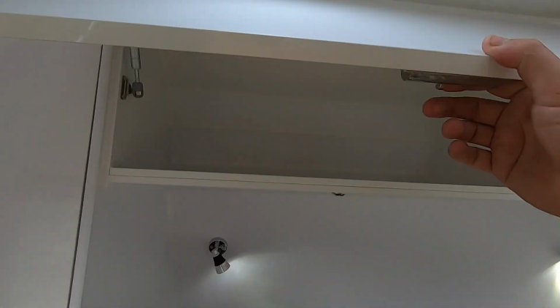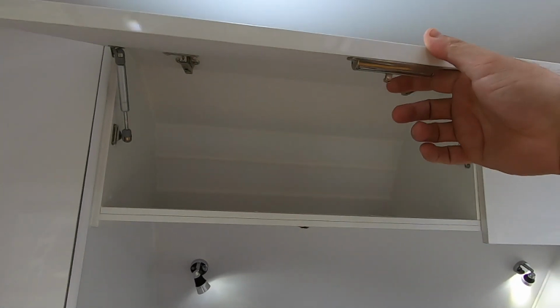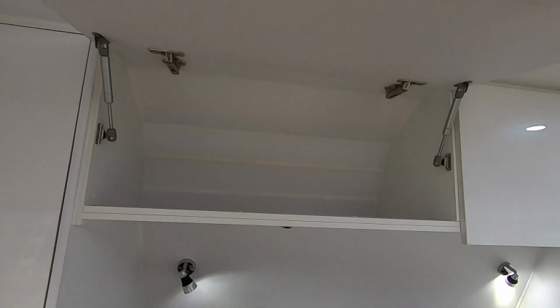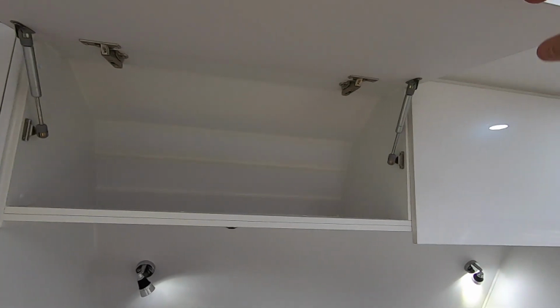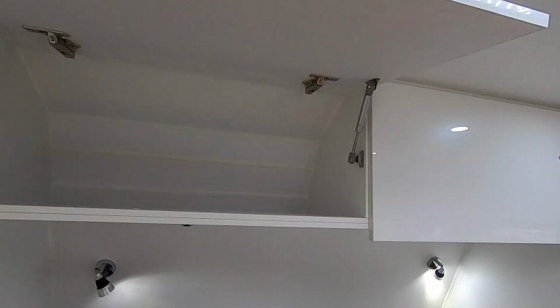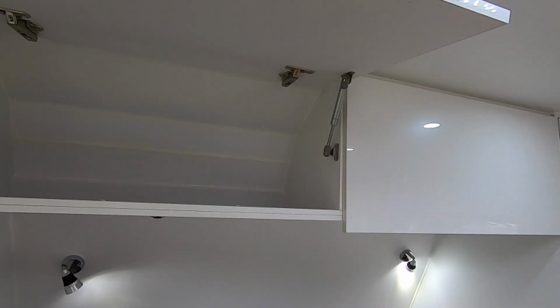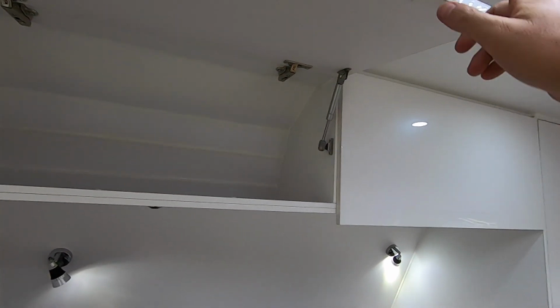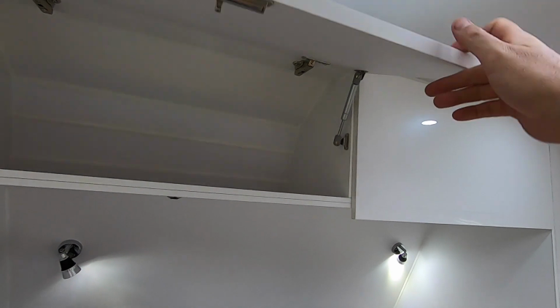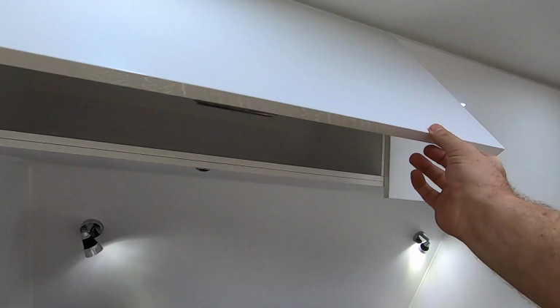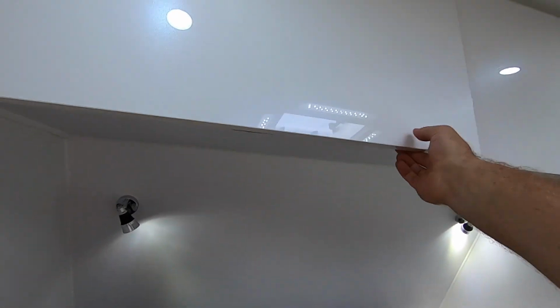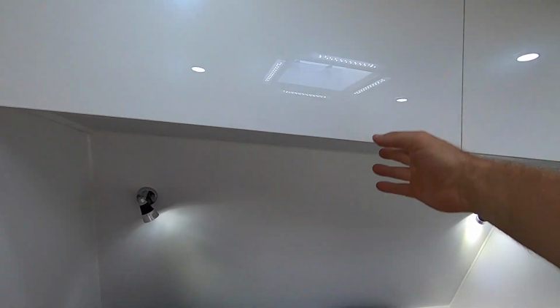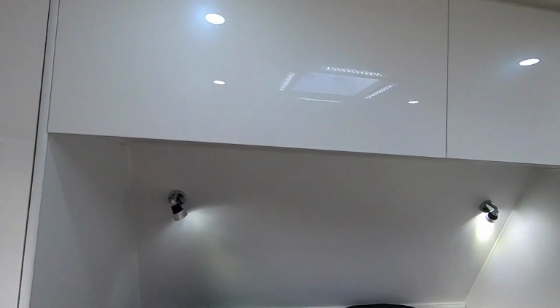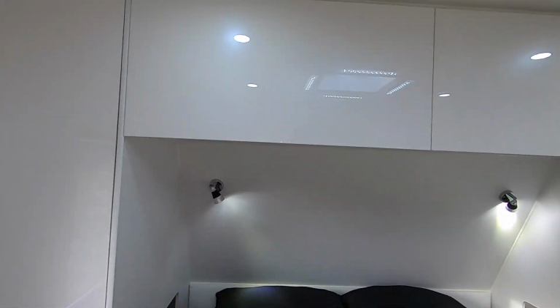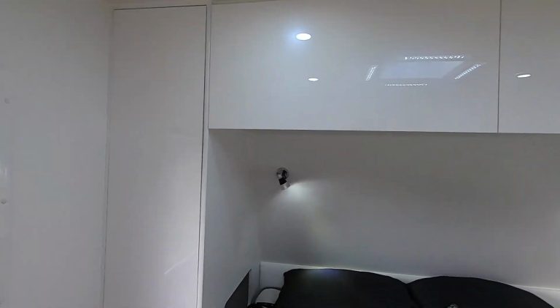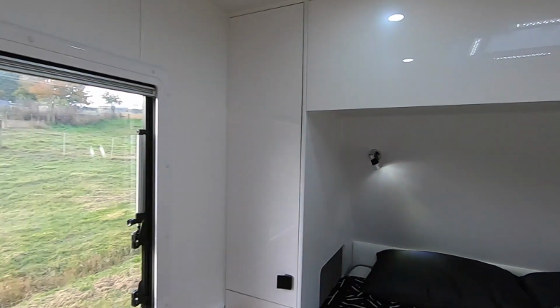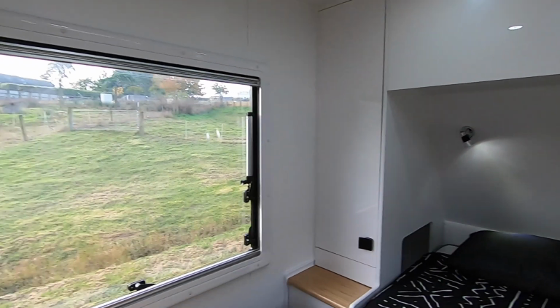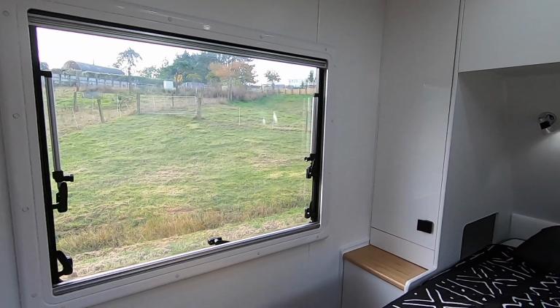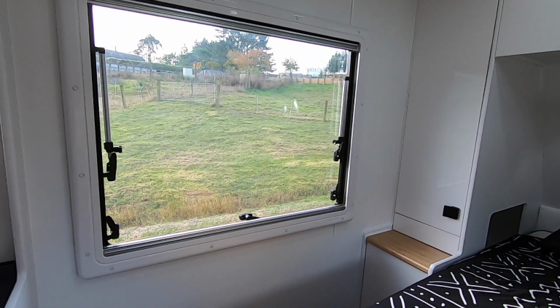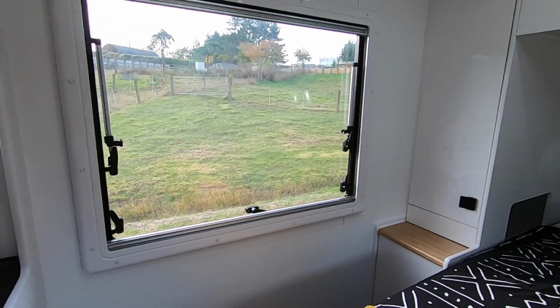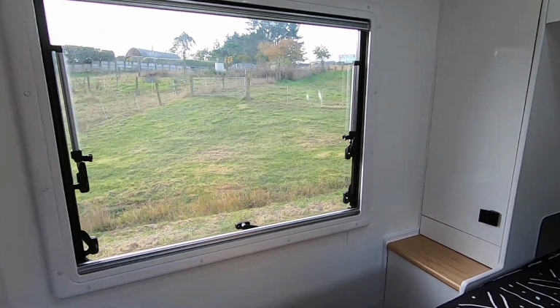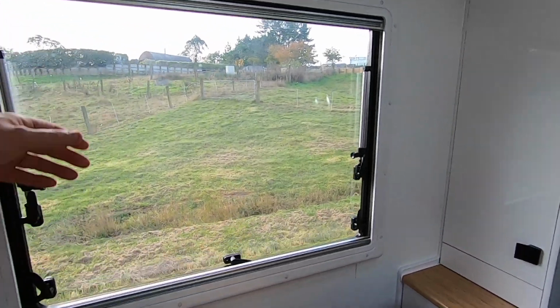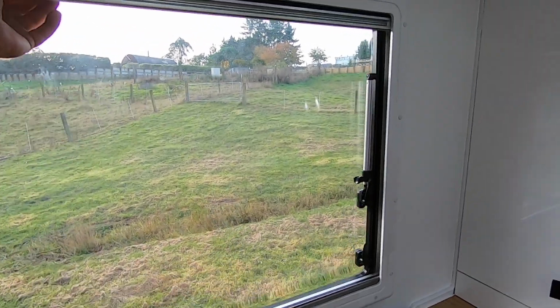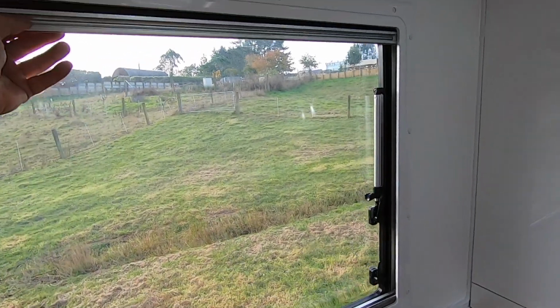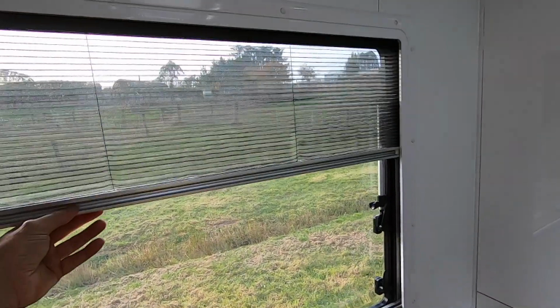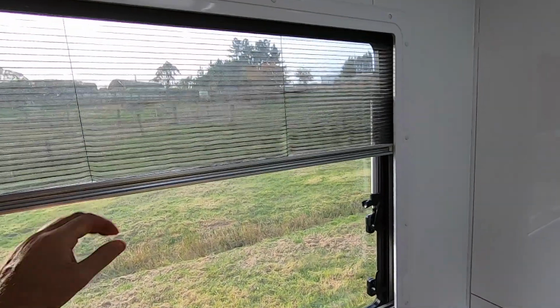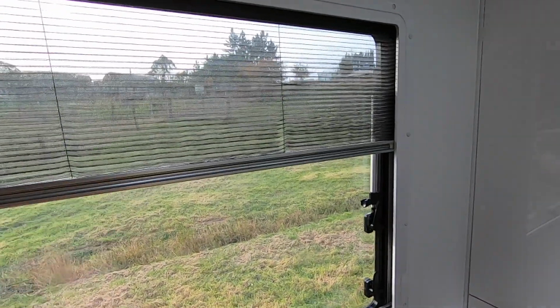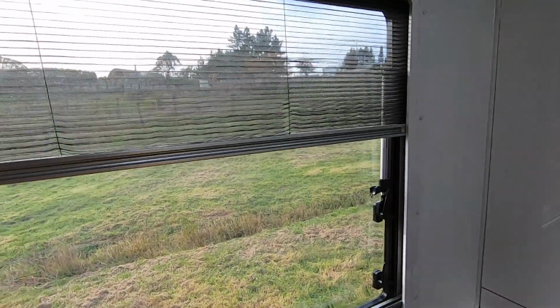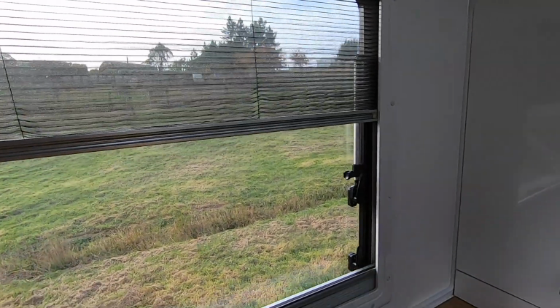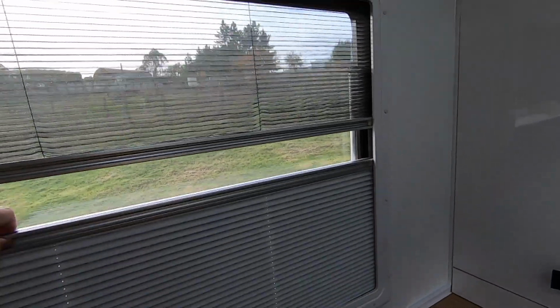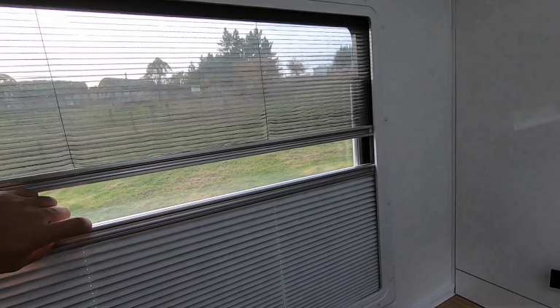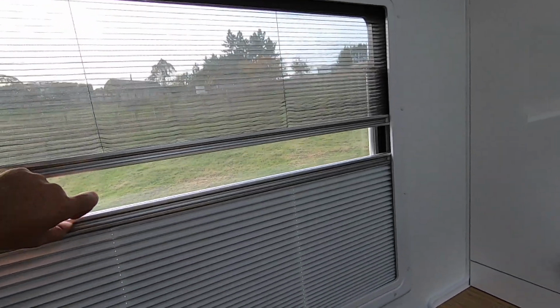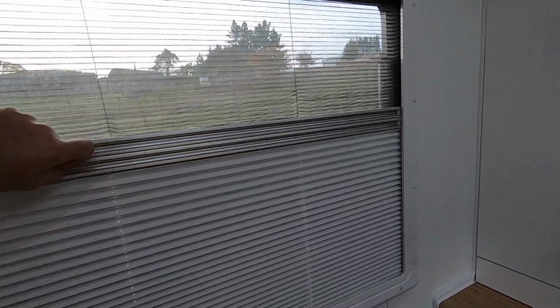Lots of overhead storage. Big windows. The usual fly screen coming down and lockout blind coming up.